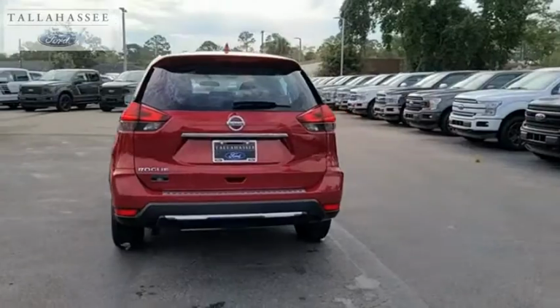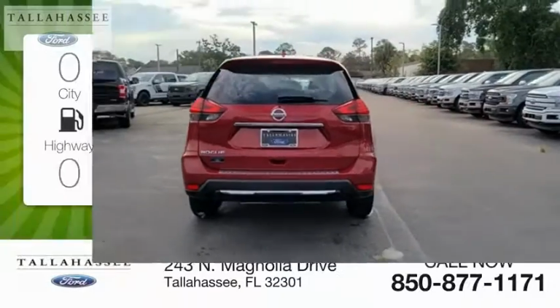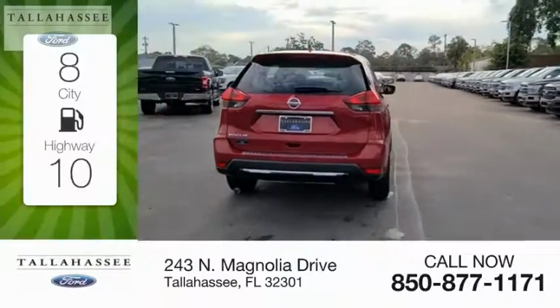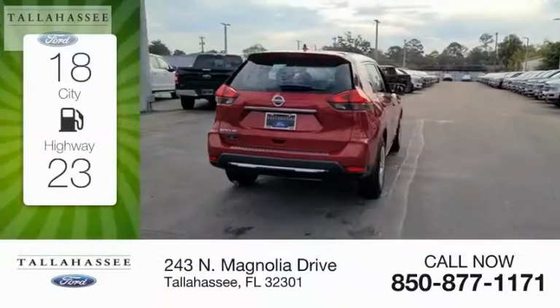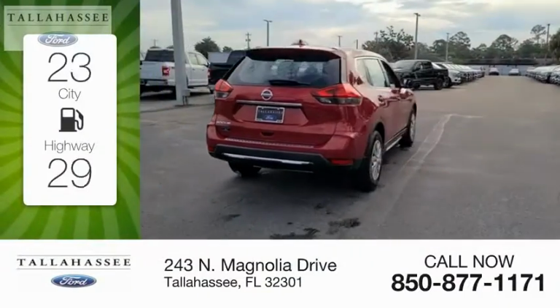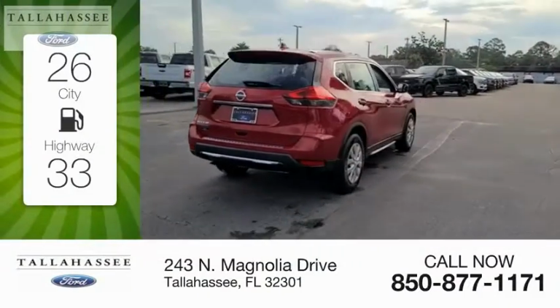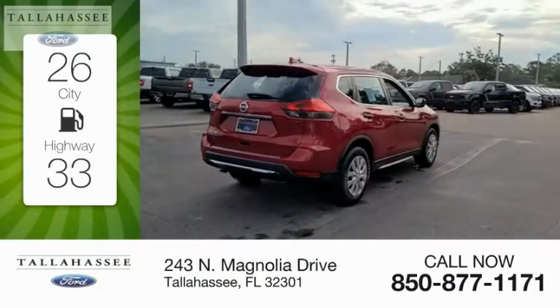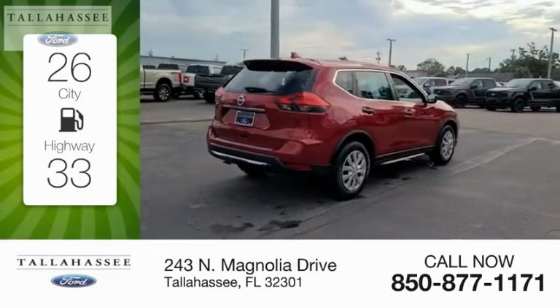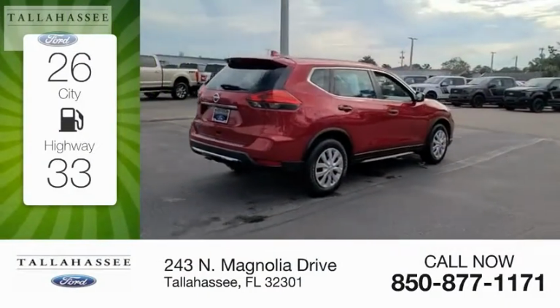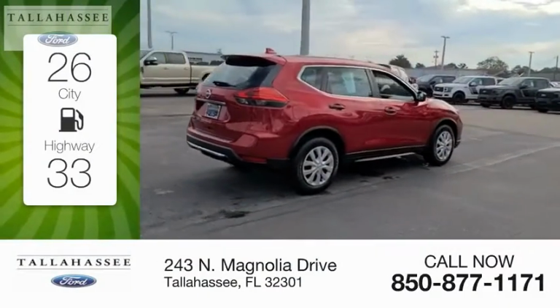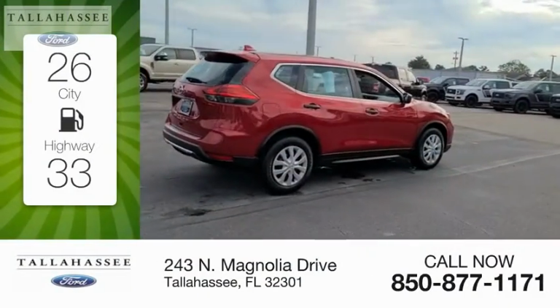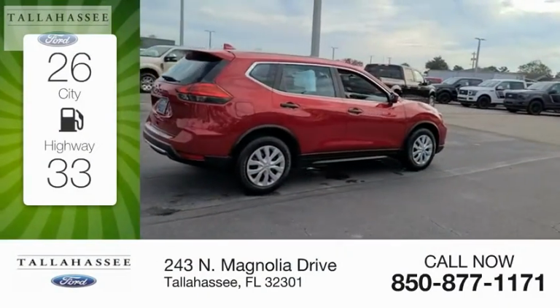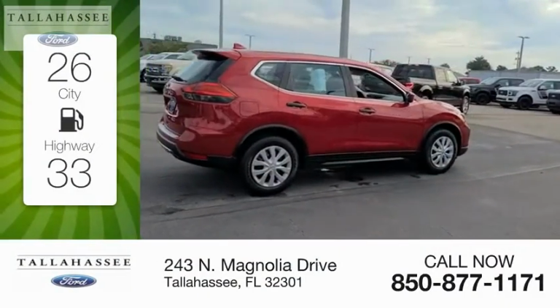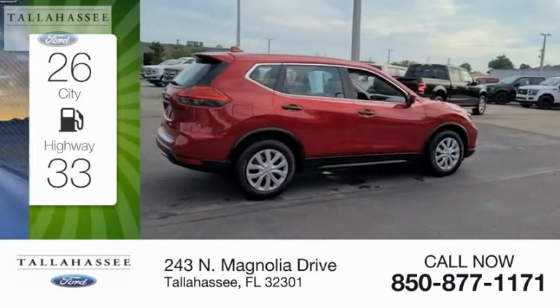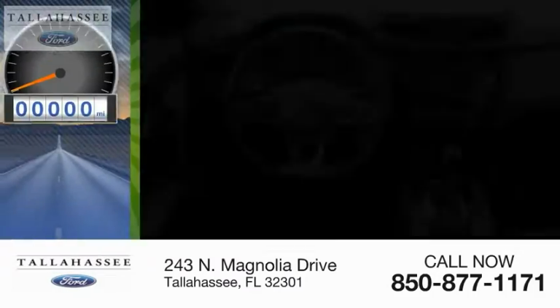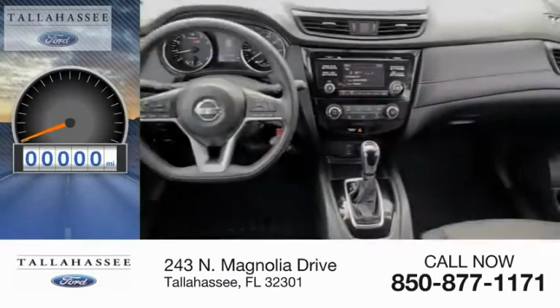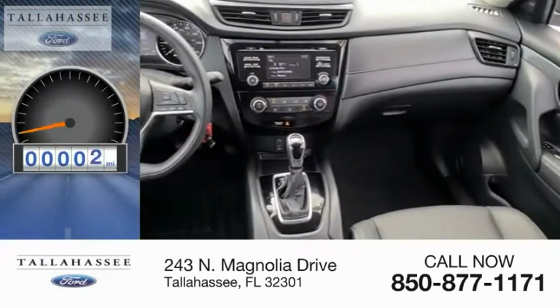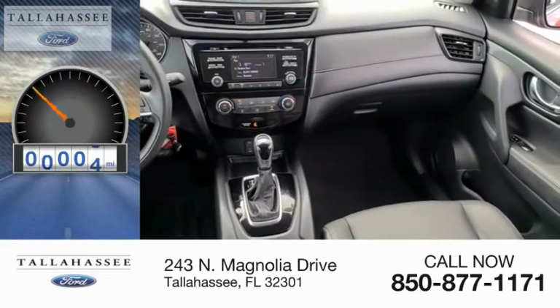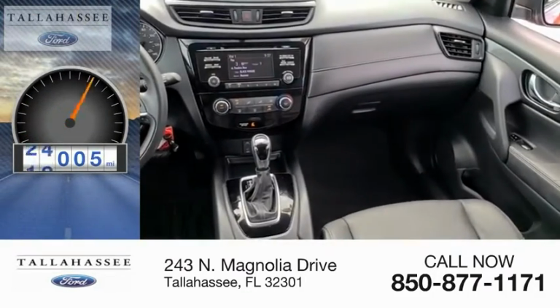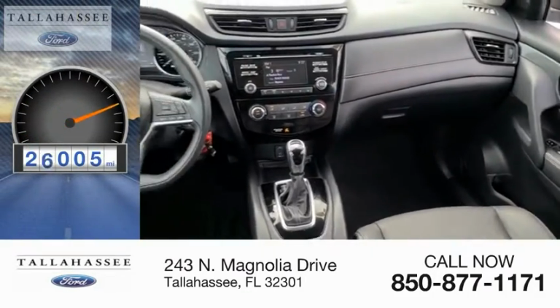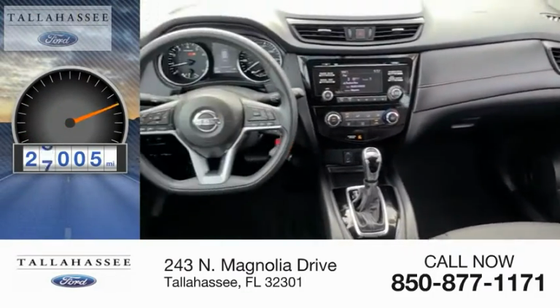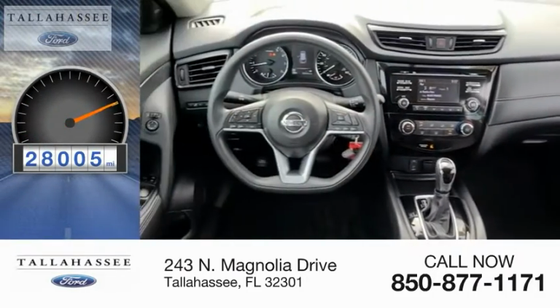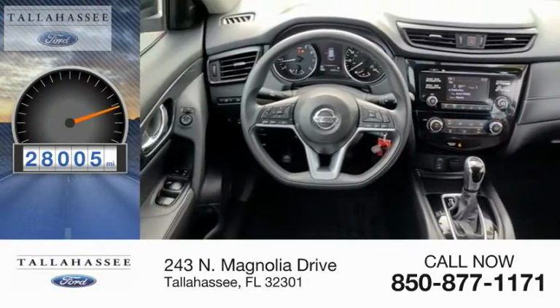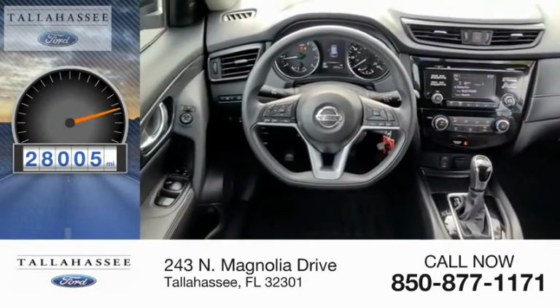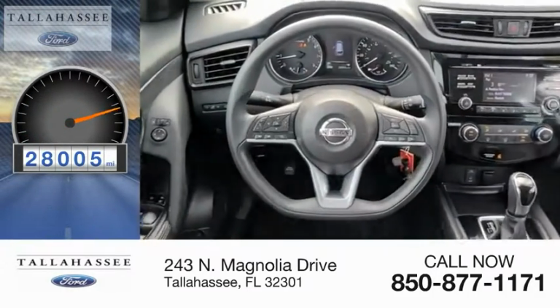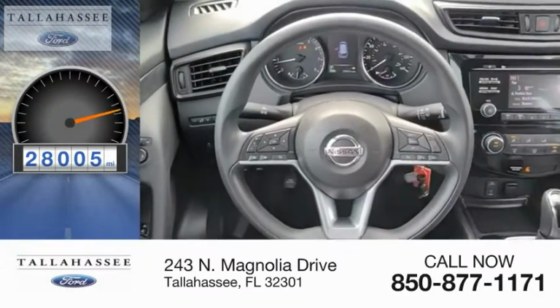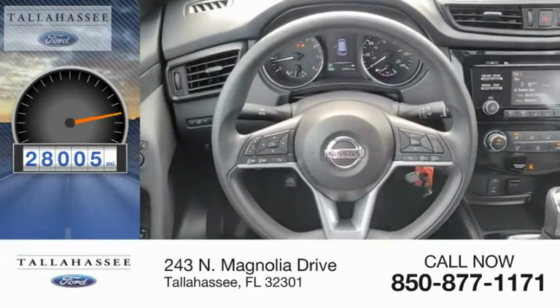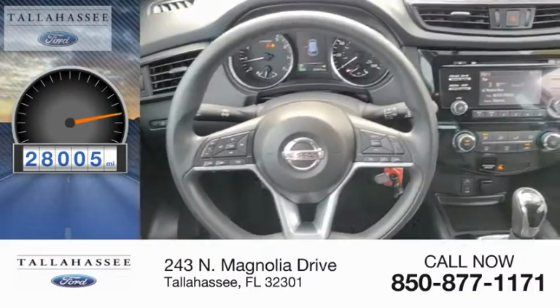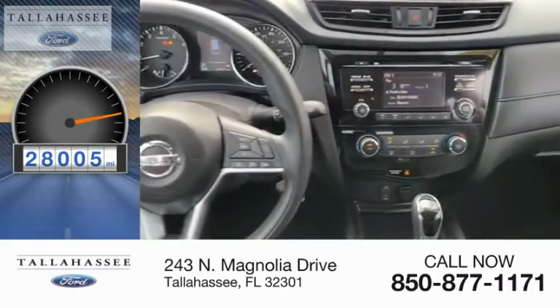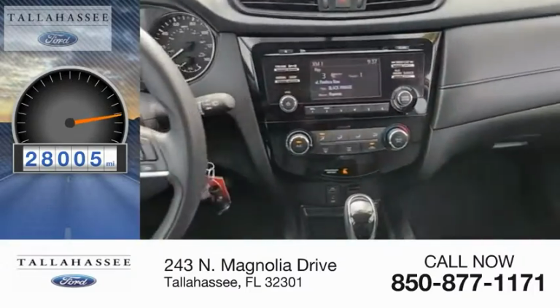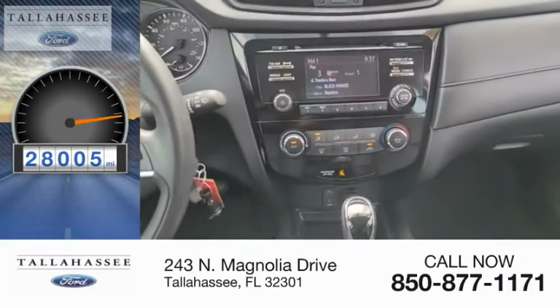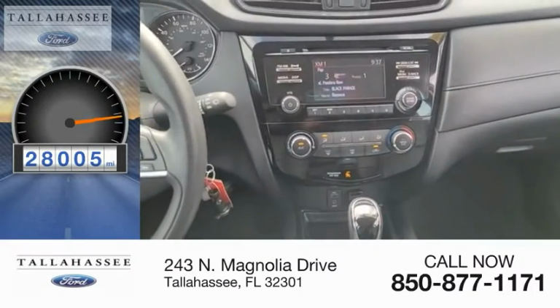Great fuel efficiency saves you money by requiring fewer trips to the gas station. This vehicle has less than 30,000 miles. Drive away with a great deal on this vehicle. Call or stop in today.